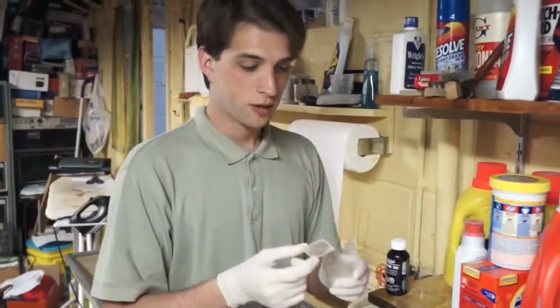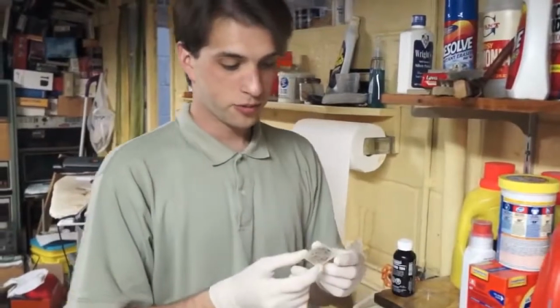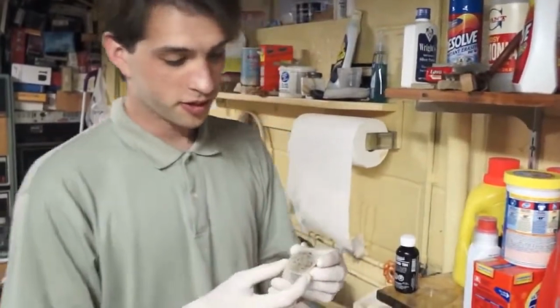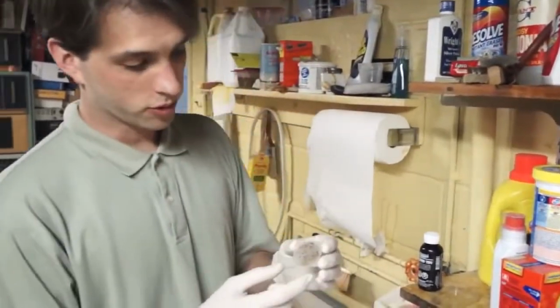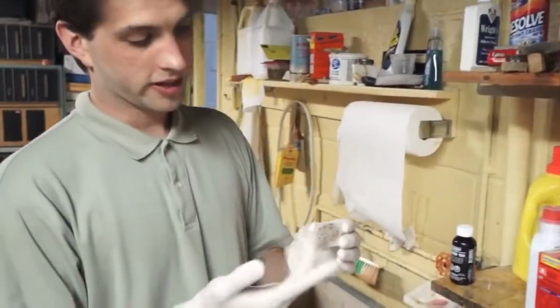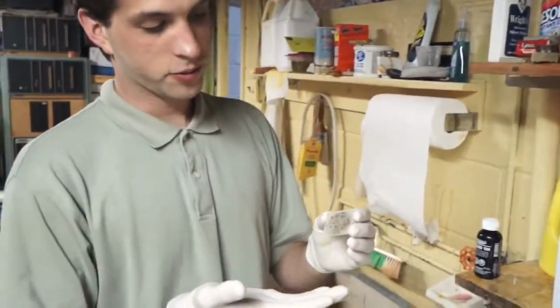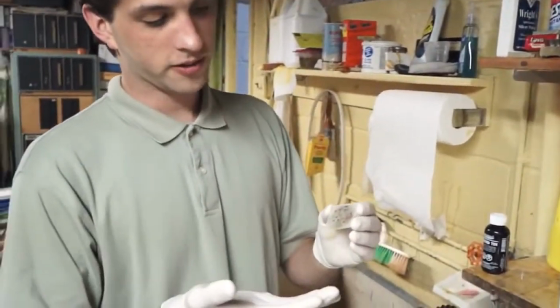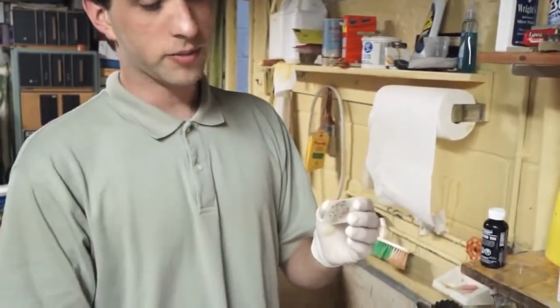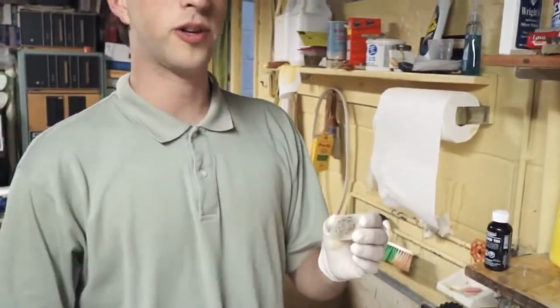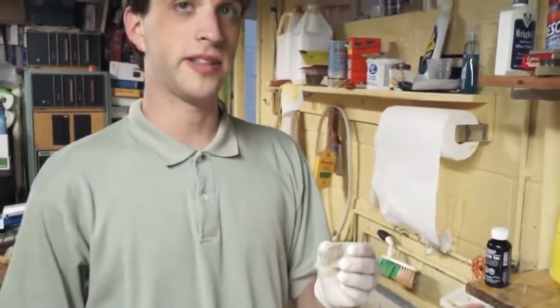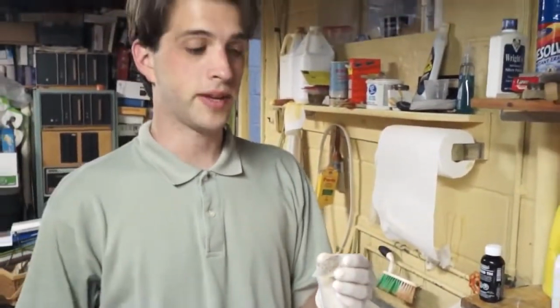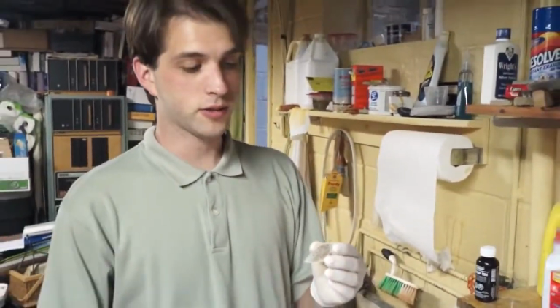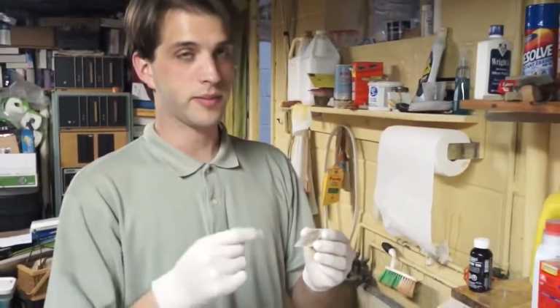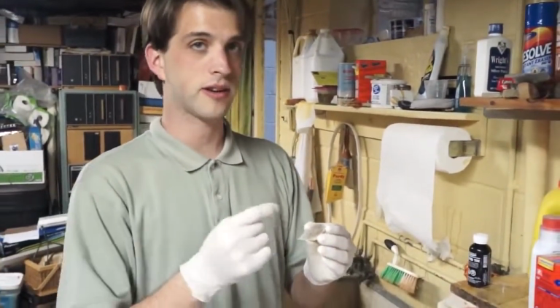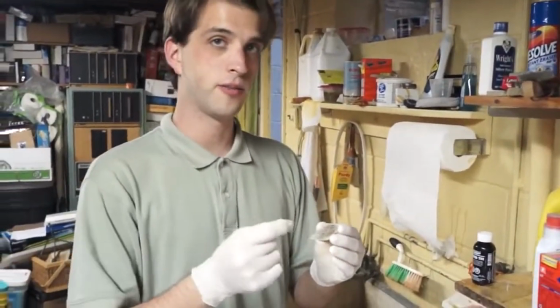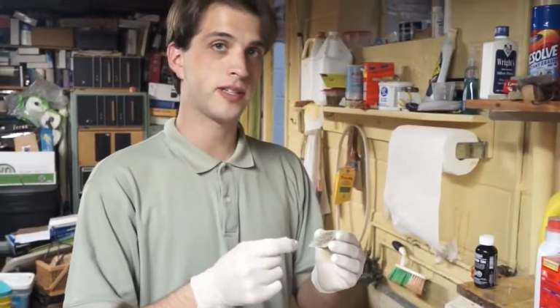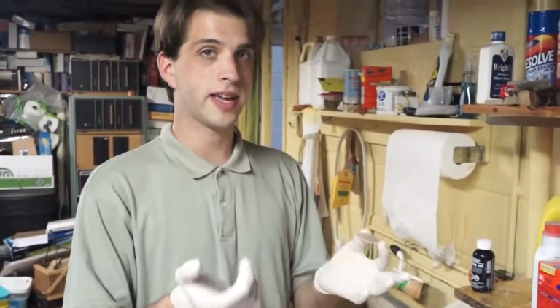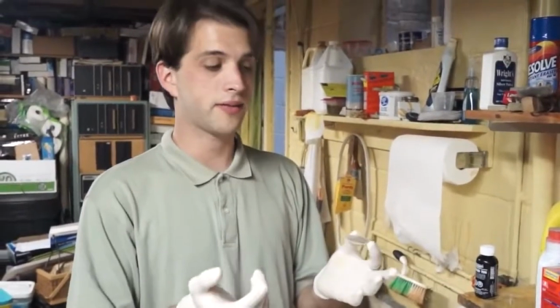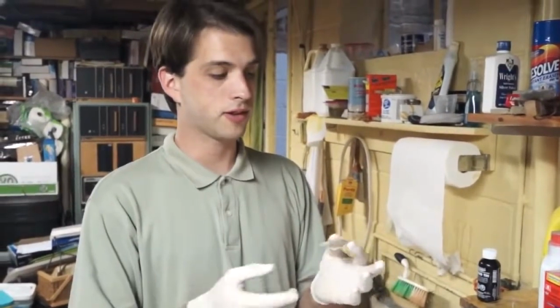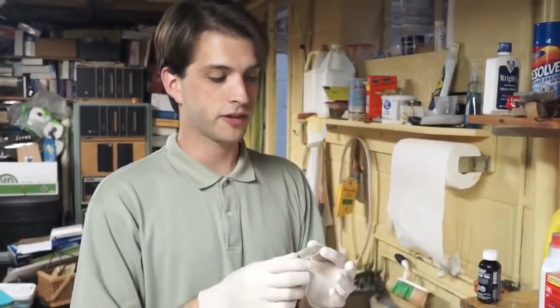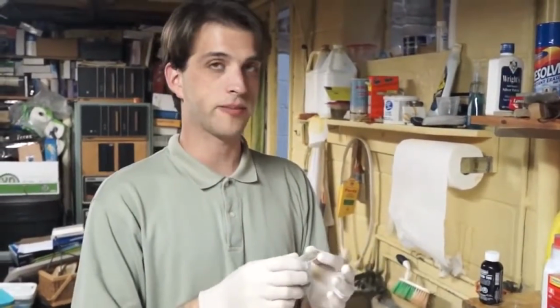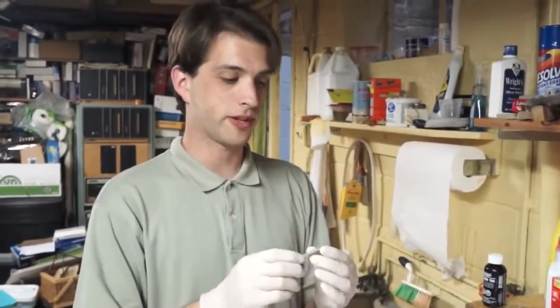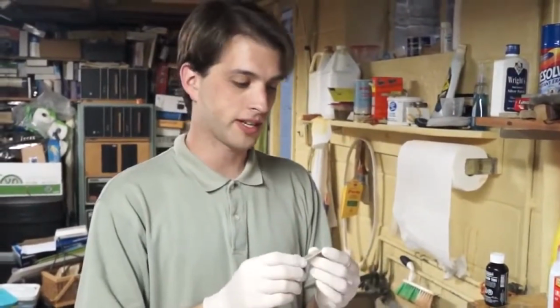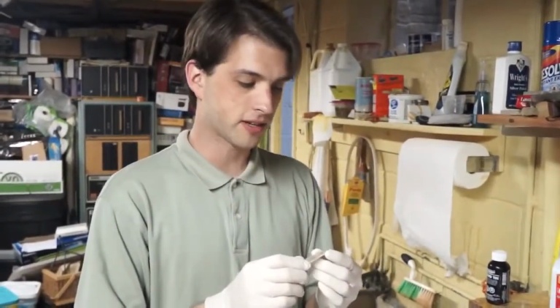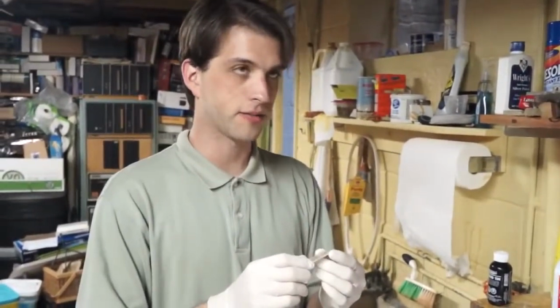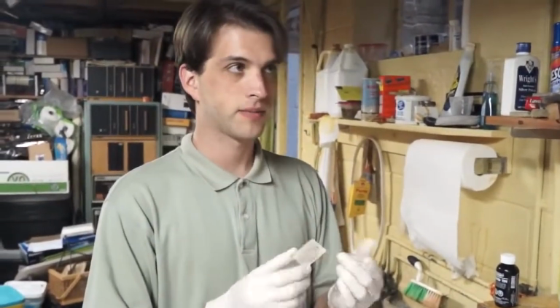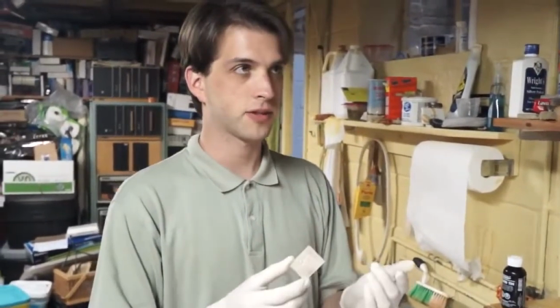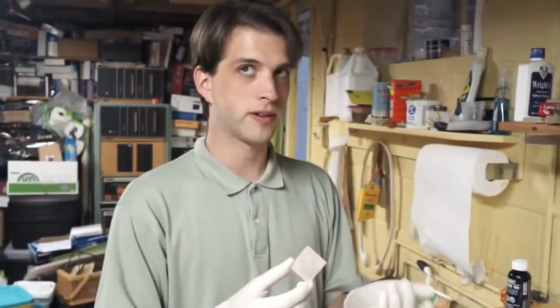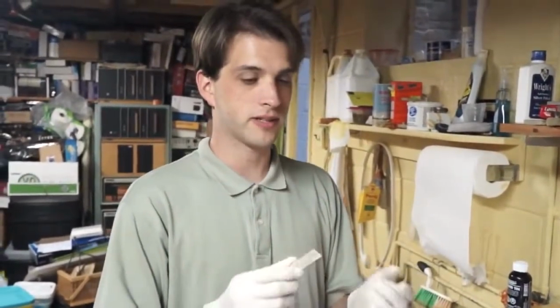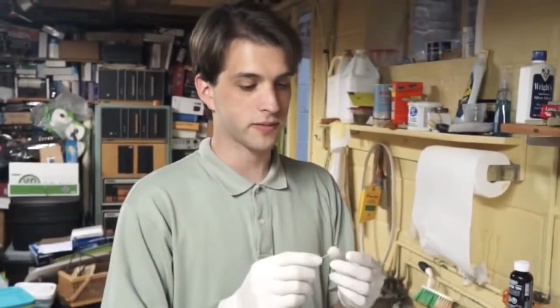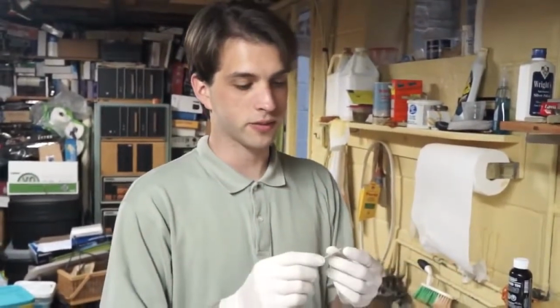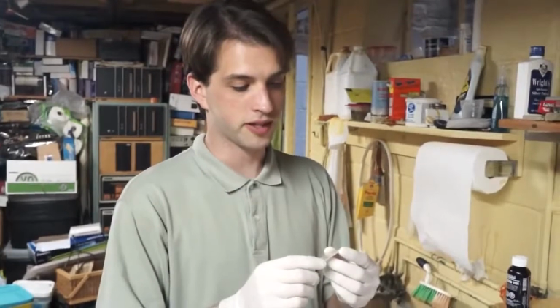When you print circuit boards like this one here, sometimes you'll want to tin them. It makes it so that they can be soldered to more easily and have a longer shelf life before they need to get soldered to. Basically forever if you tin them.